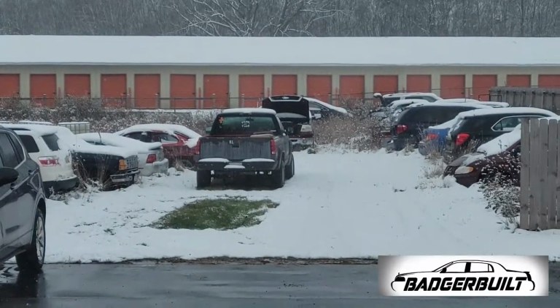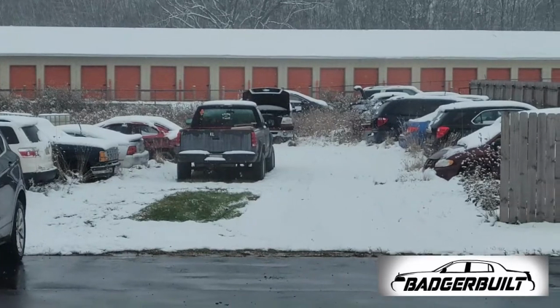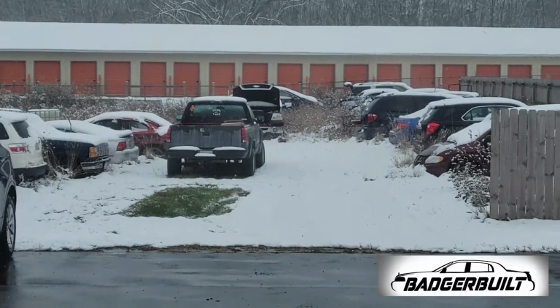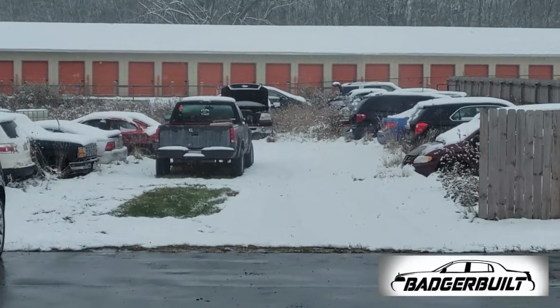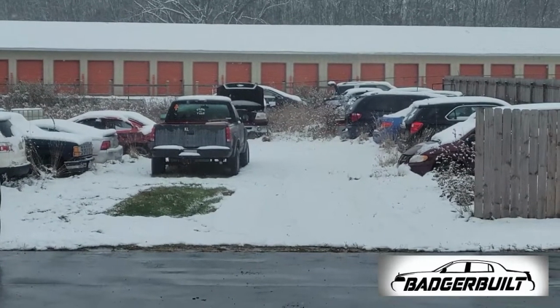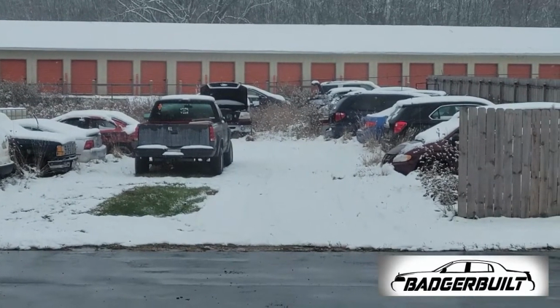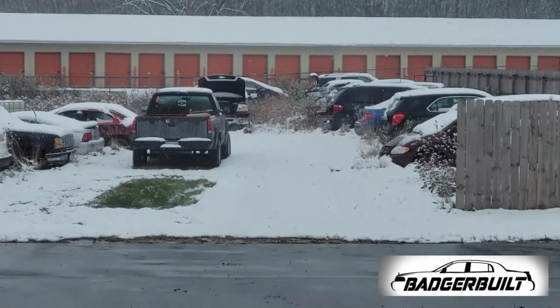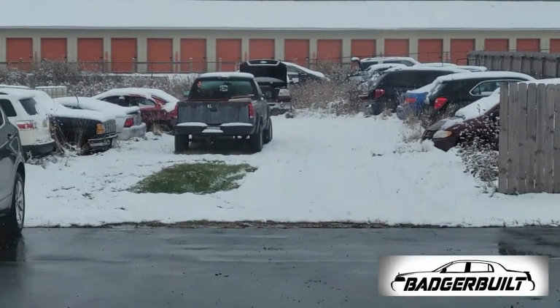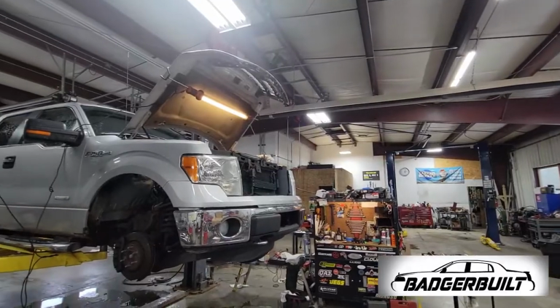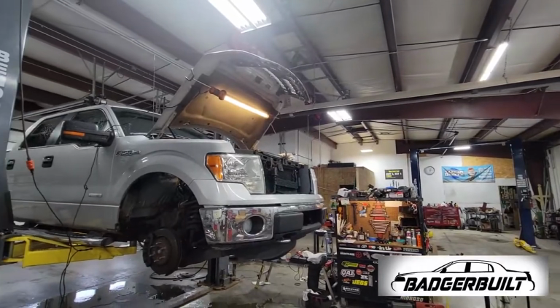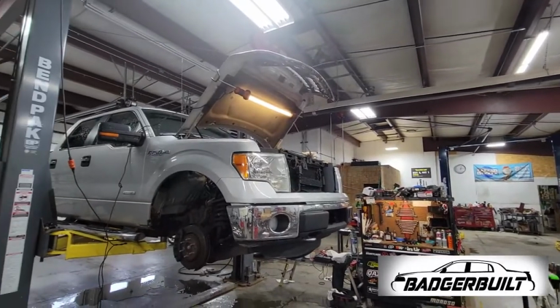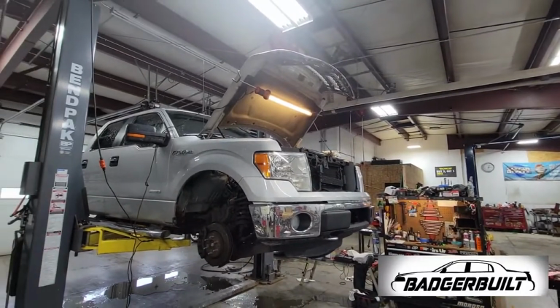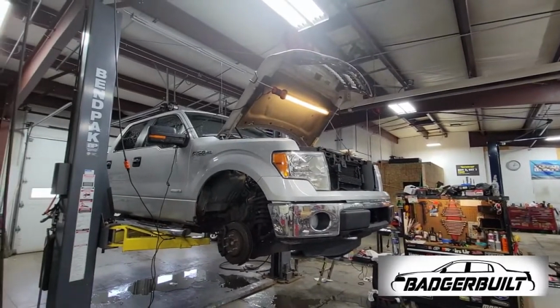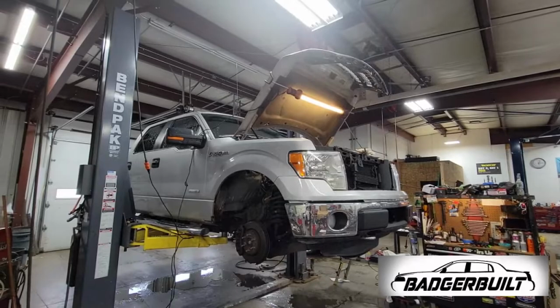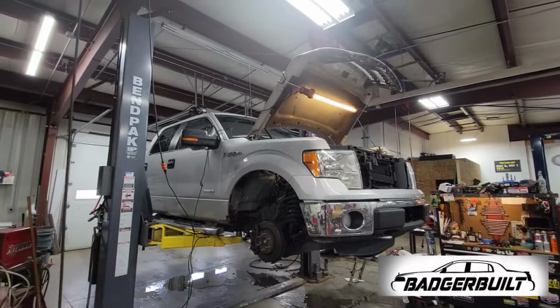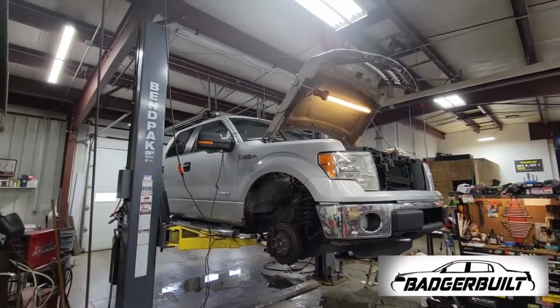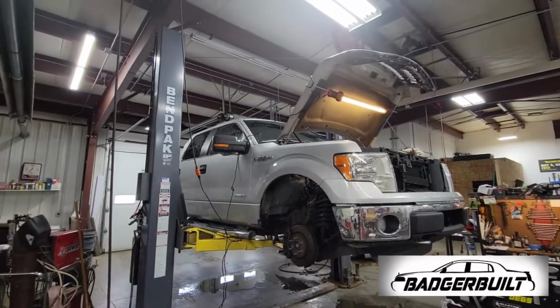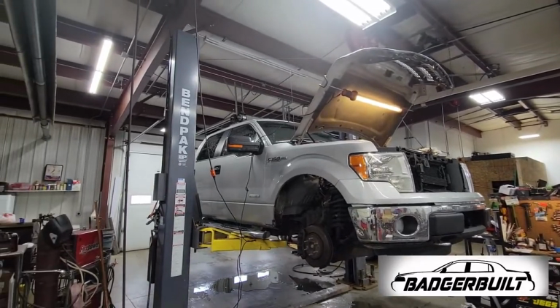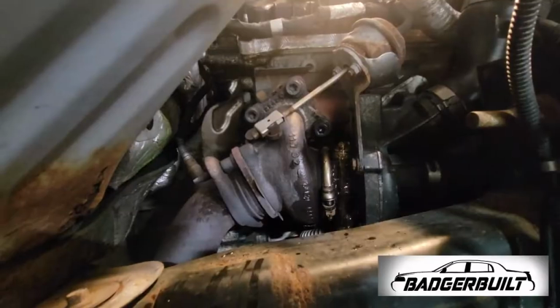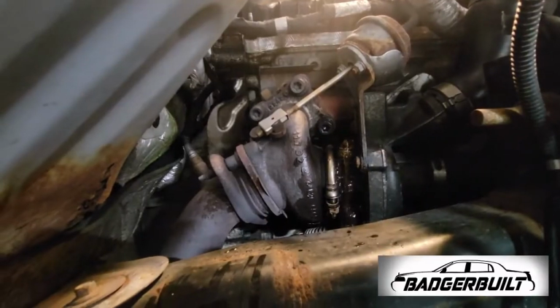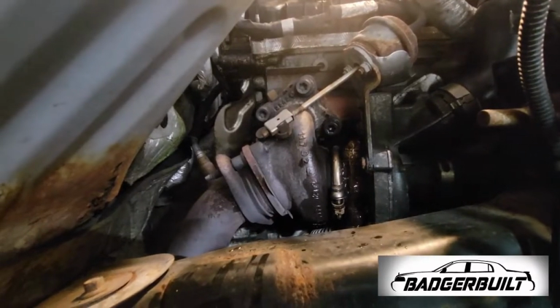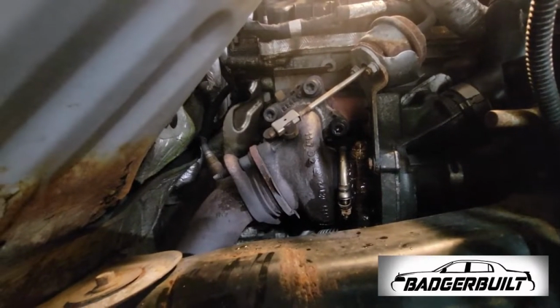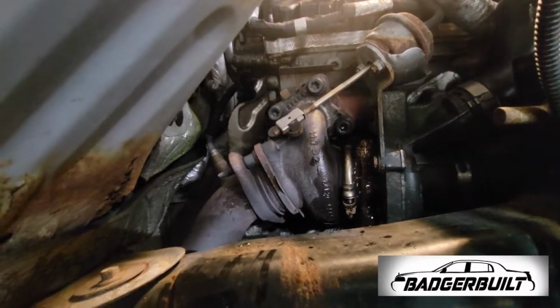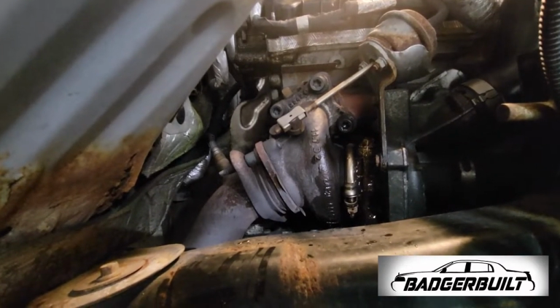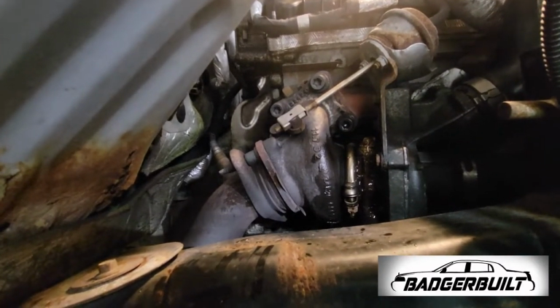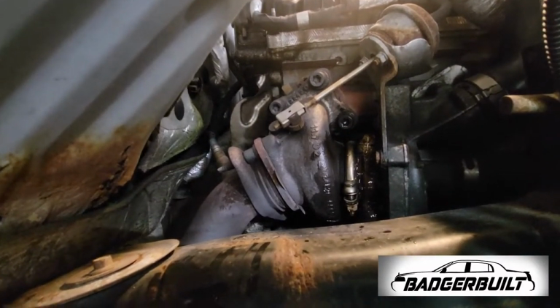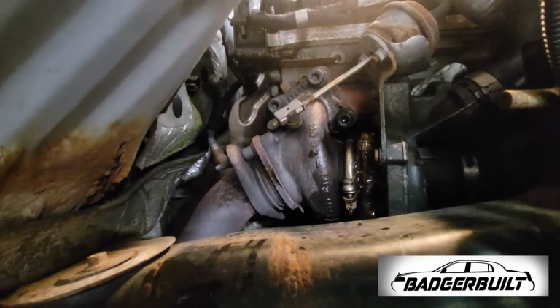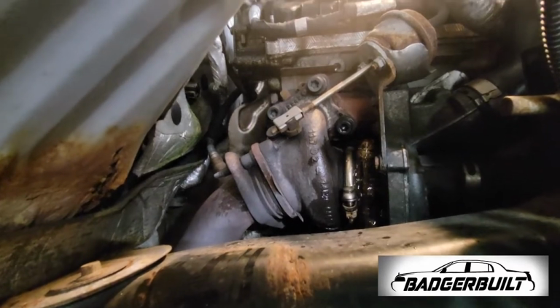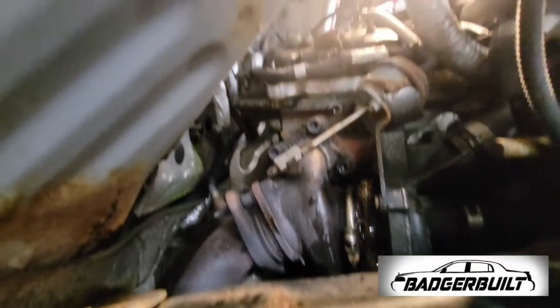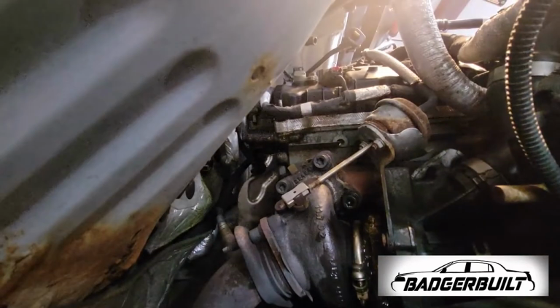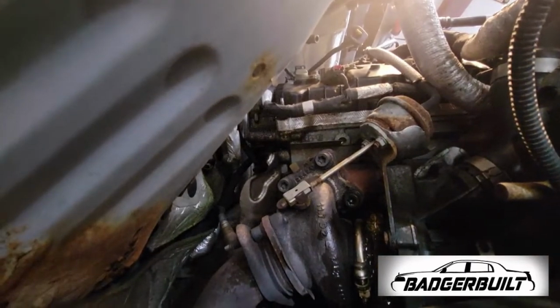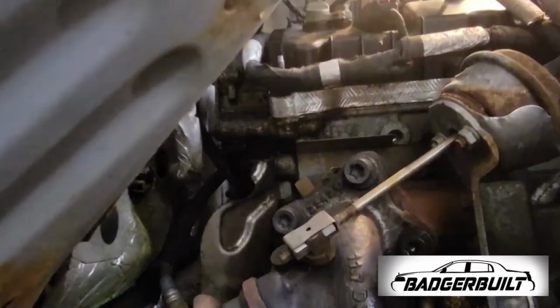Starting with an F-150 pickup for a broken exhaust manifold bolt and vacuum pump replacement. Lucky for me, the broken exhaust manifold bolt just so happened to be on the same side as the vacuum pump.